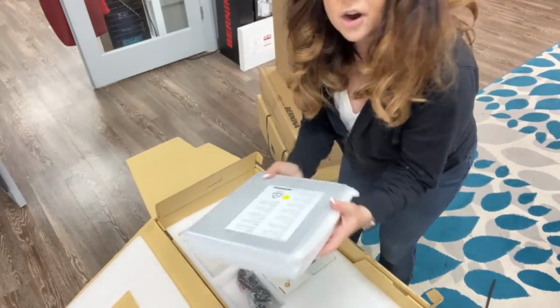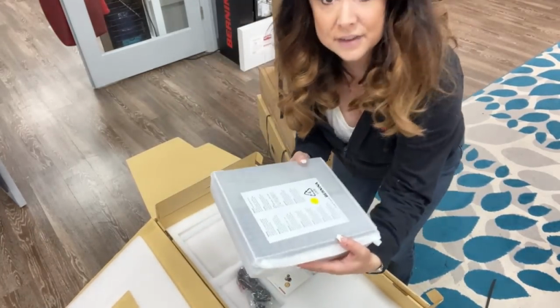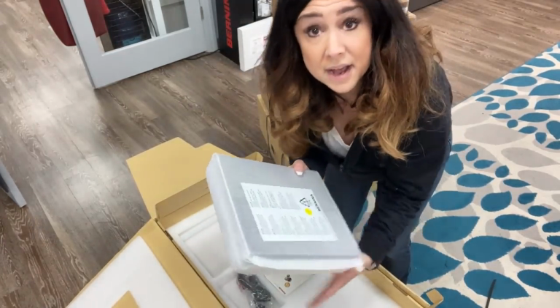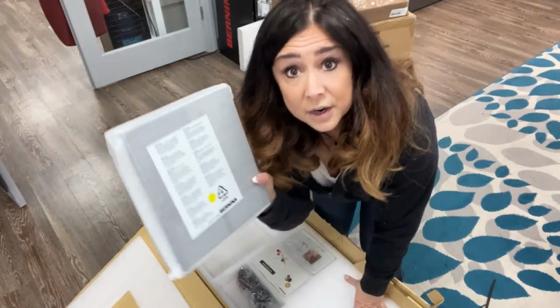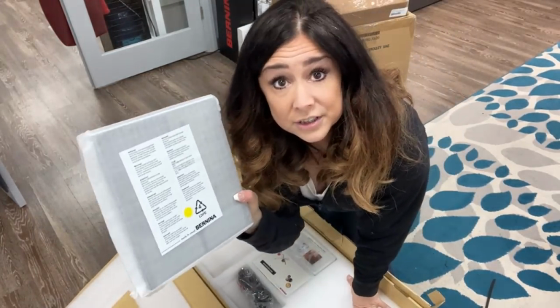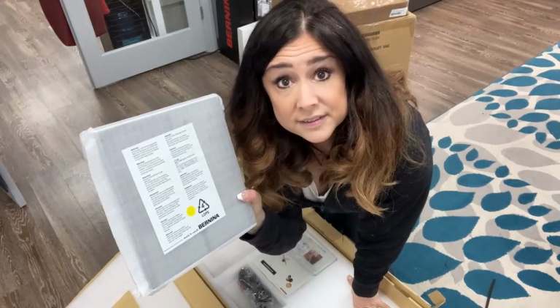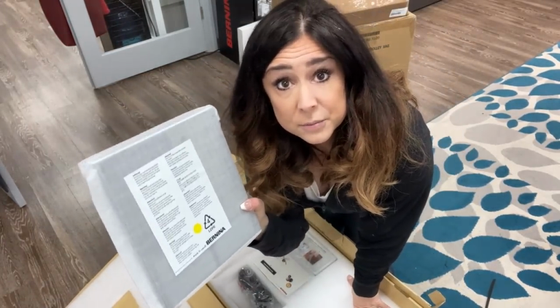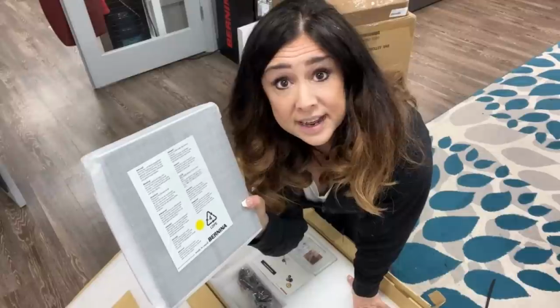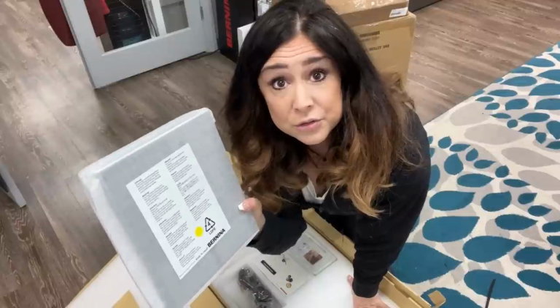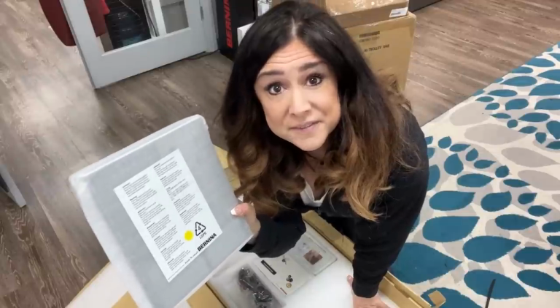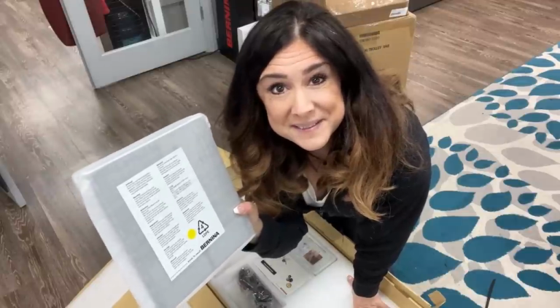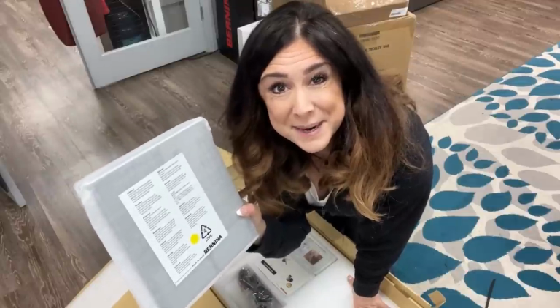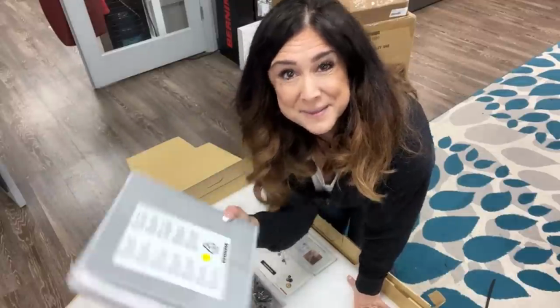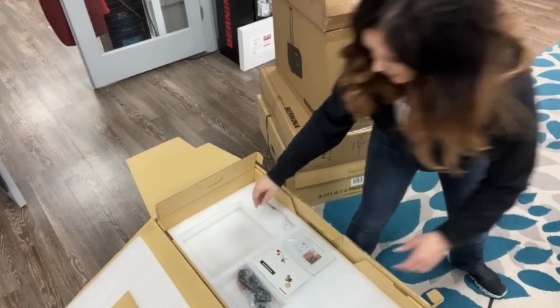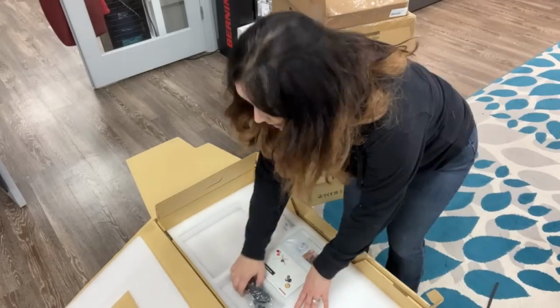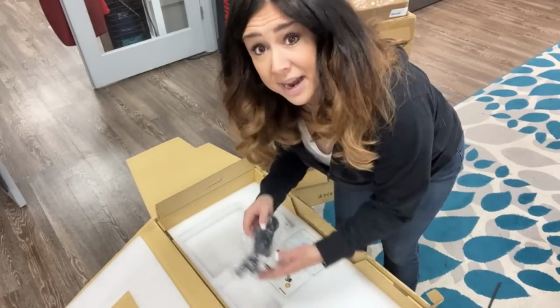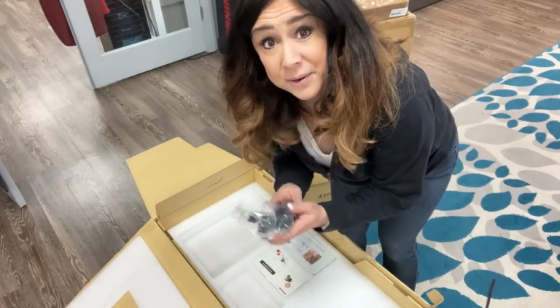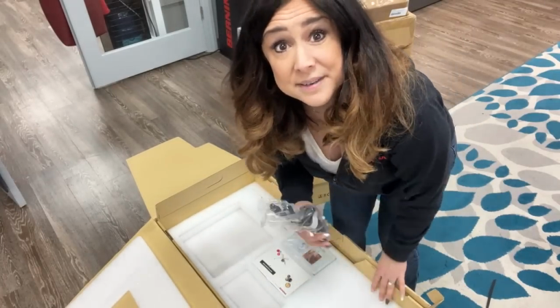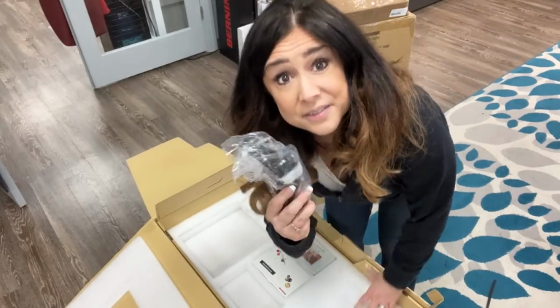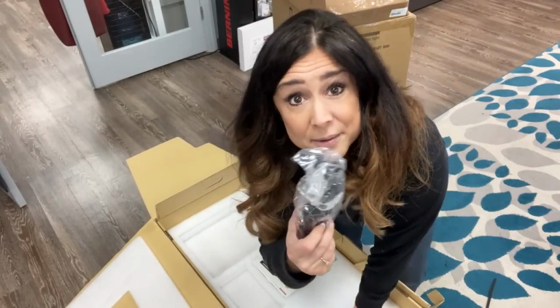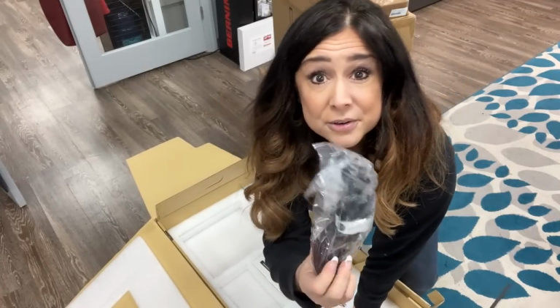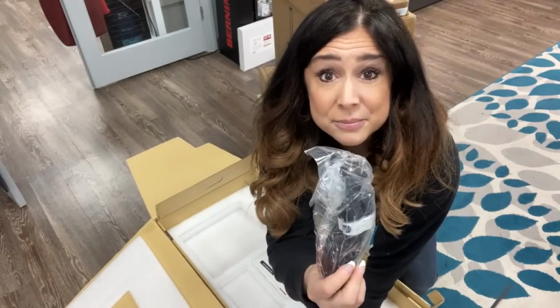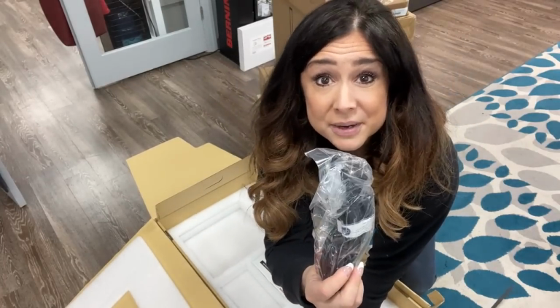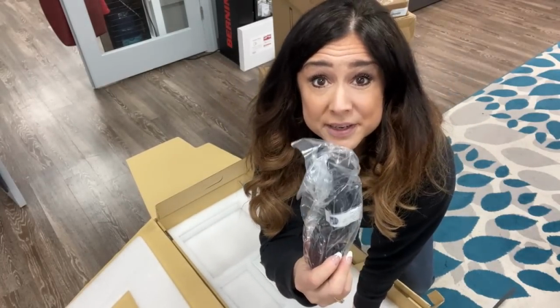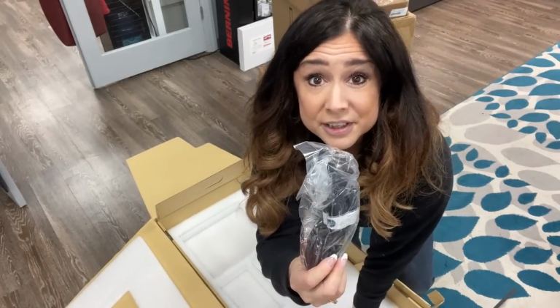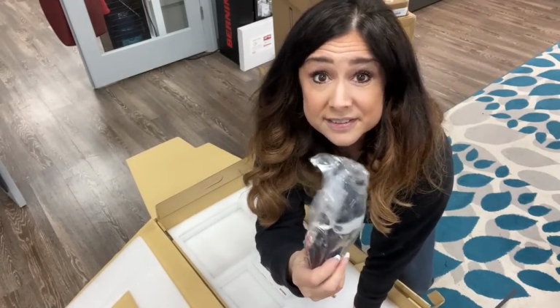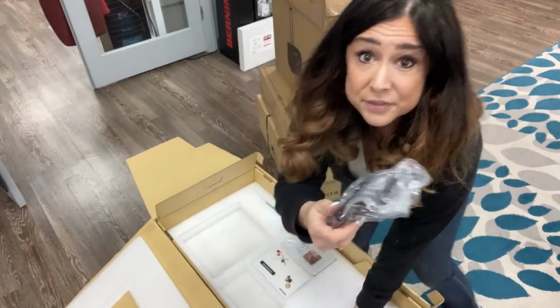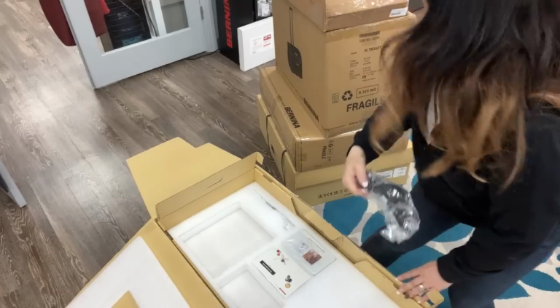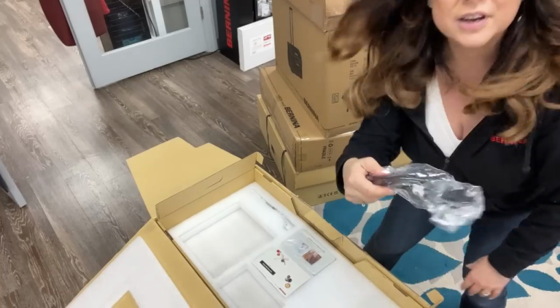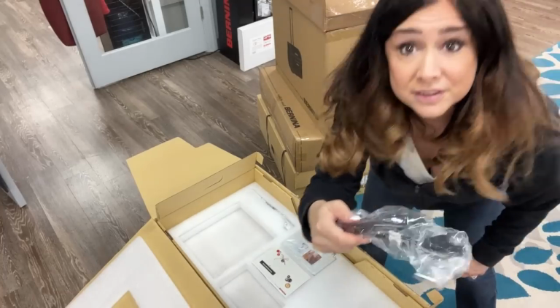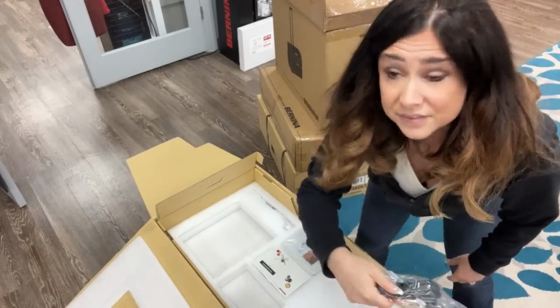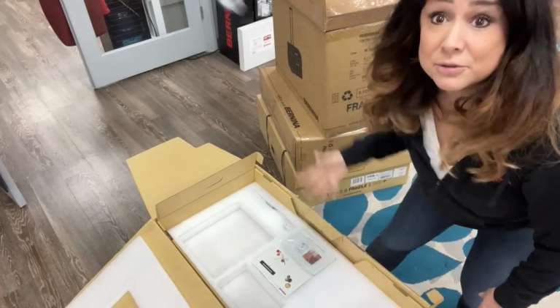Then we've got our accessory box. We're going to go through all of the feet this baby comes with. Power cord — there's a power cord shortage here at Bernina of Naperville, so we can certainly use this. I'm going to put this over here with the other 7 Series machines.